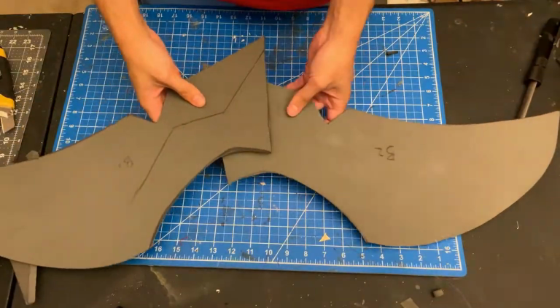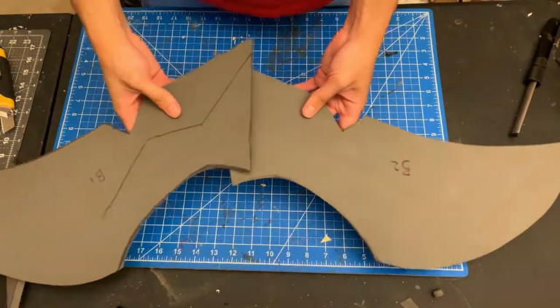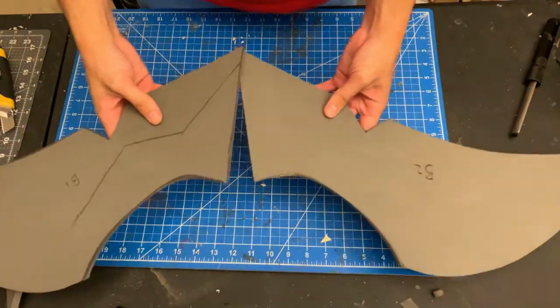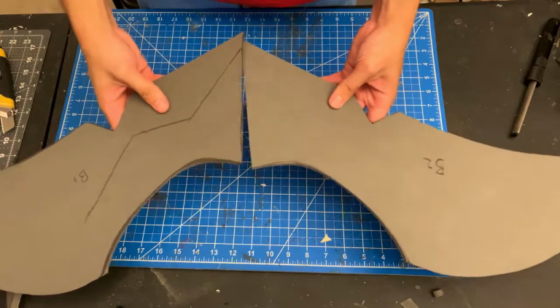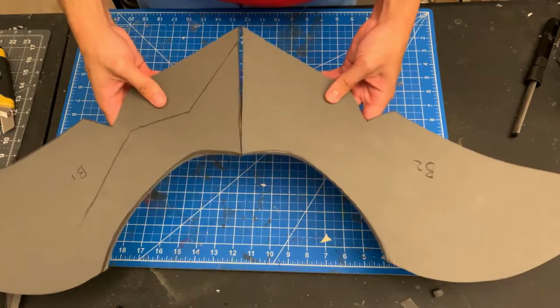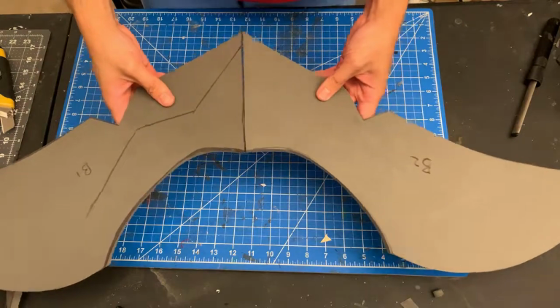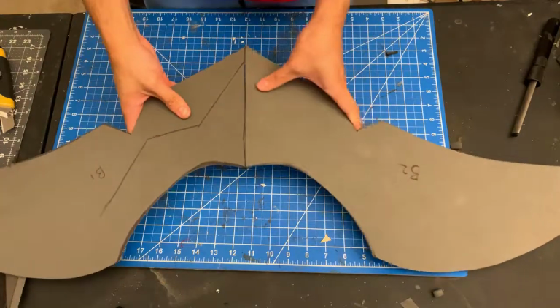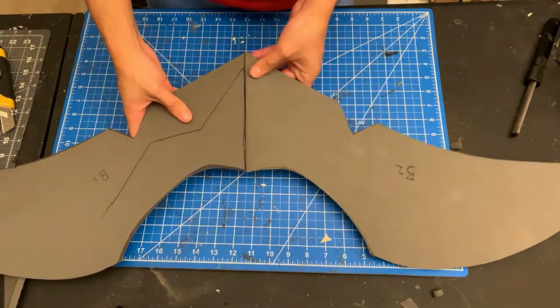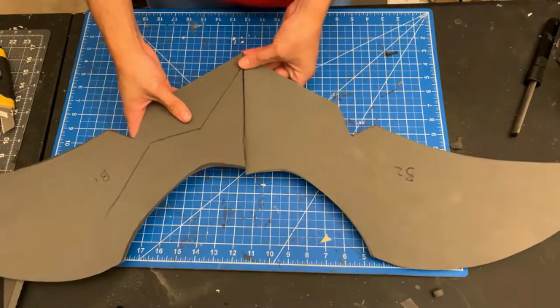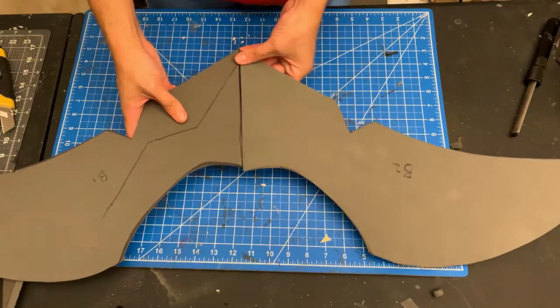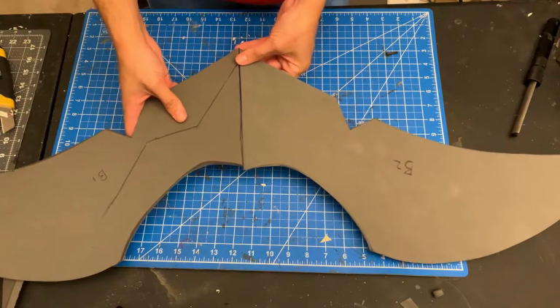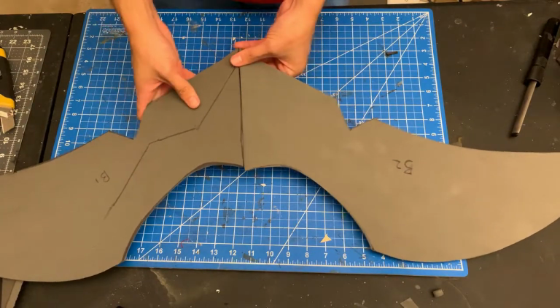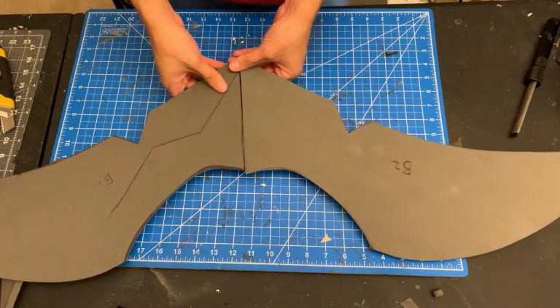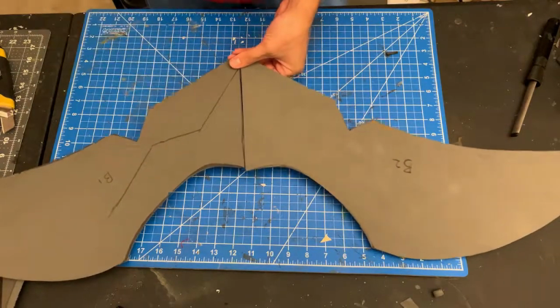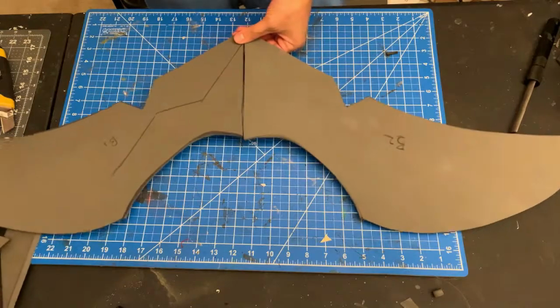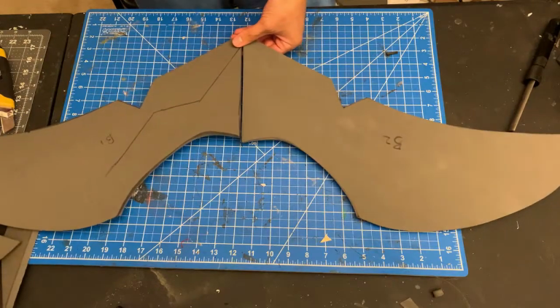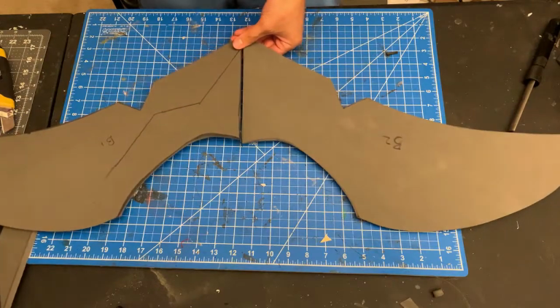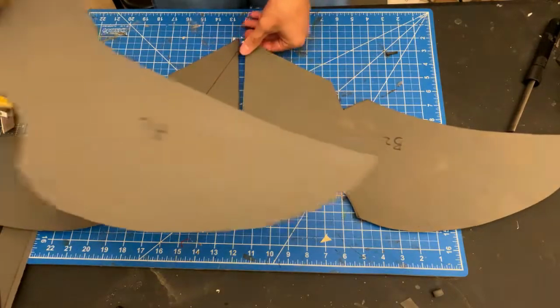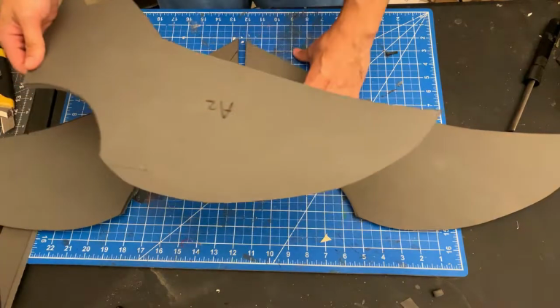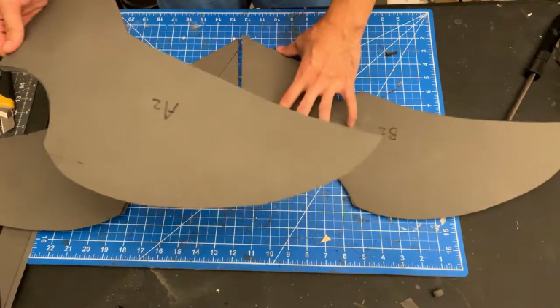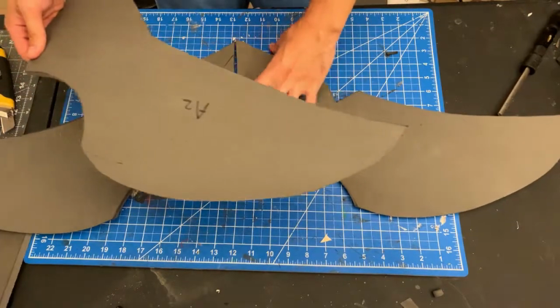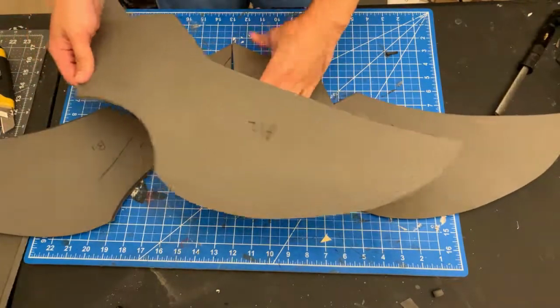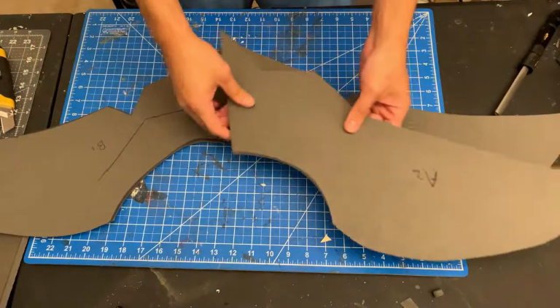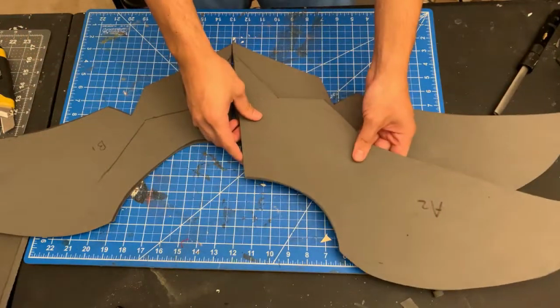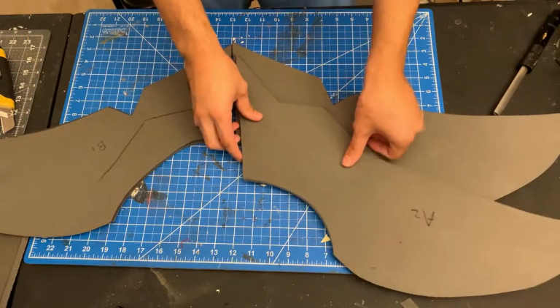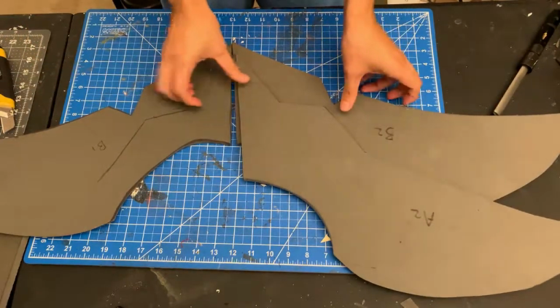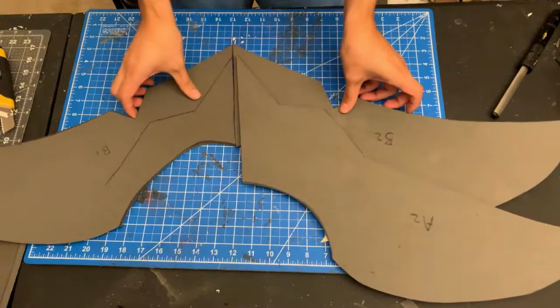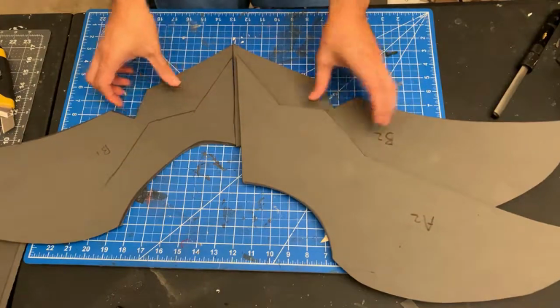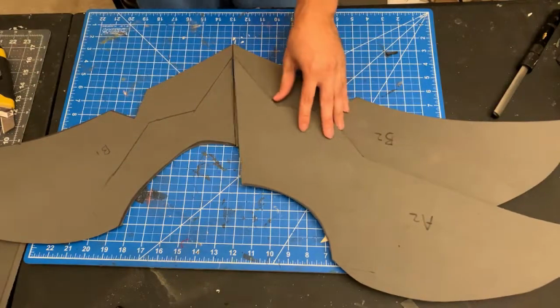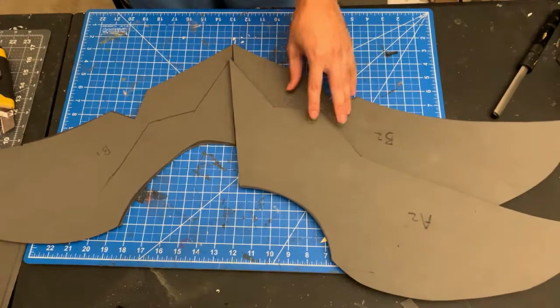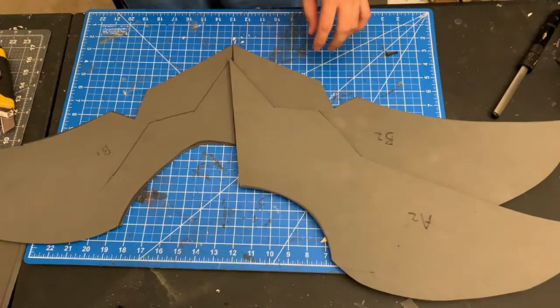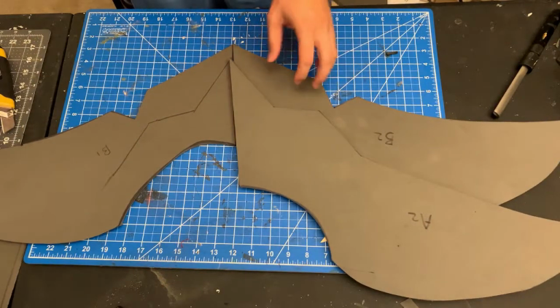The sharpie line you see on piece B1 here — that's just the dotted line on the paper pattern. Make sure you transfer that over to your foam so everything lines up. A lines up perfectly on top of B, just like that.